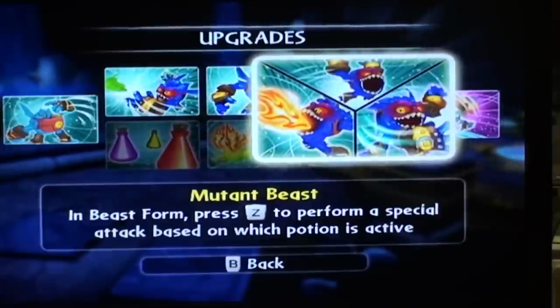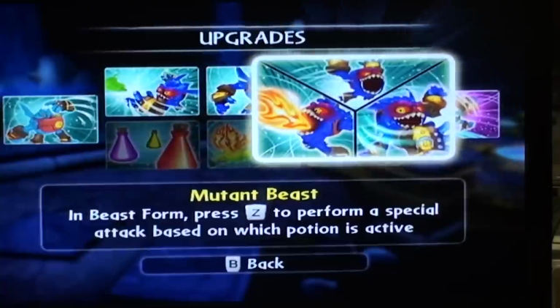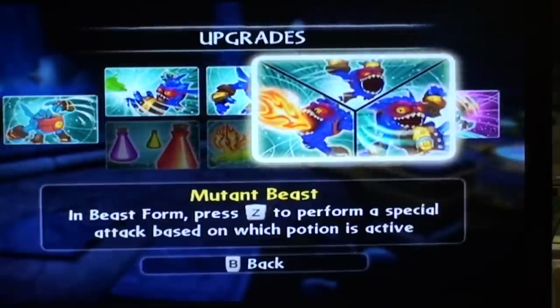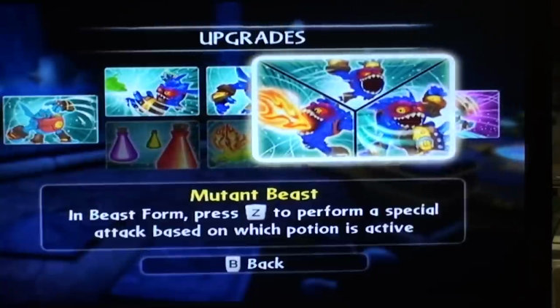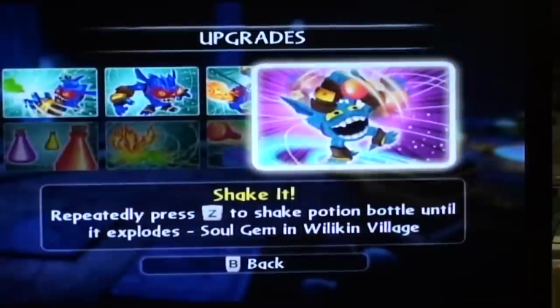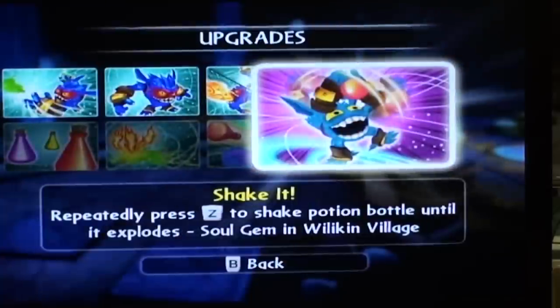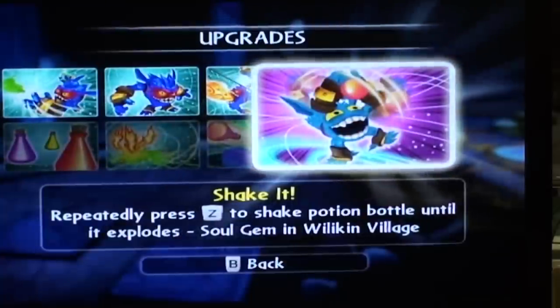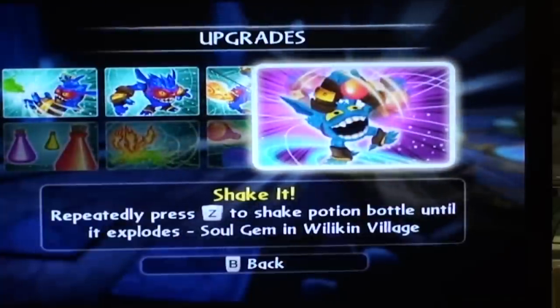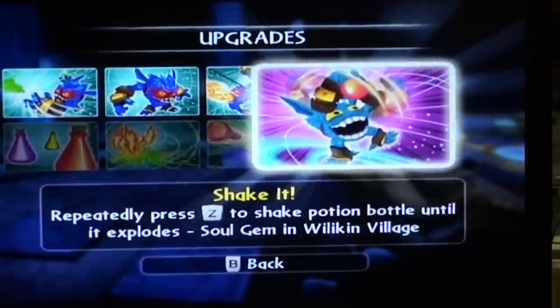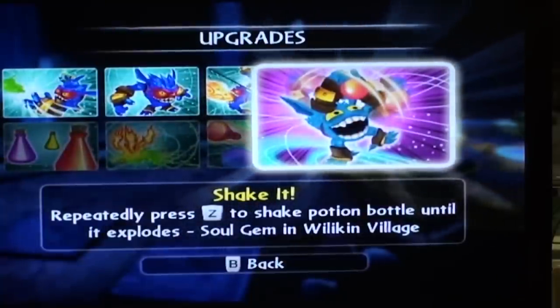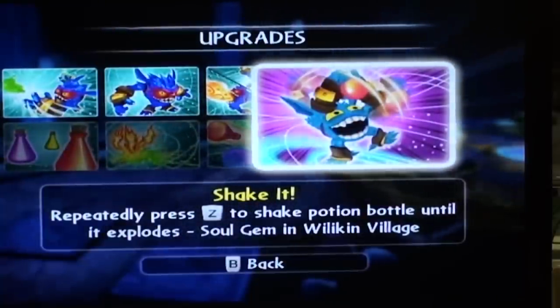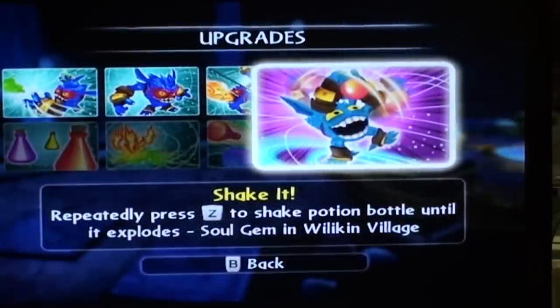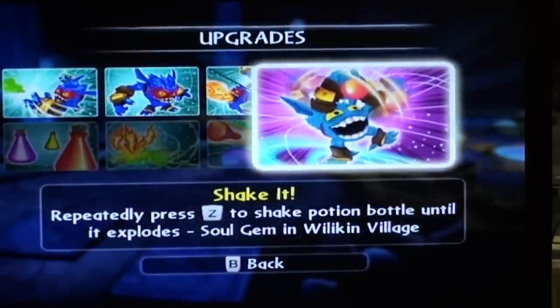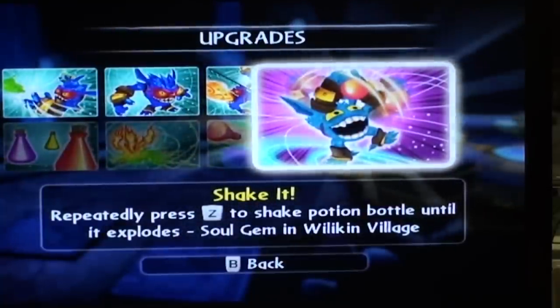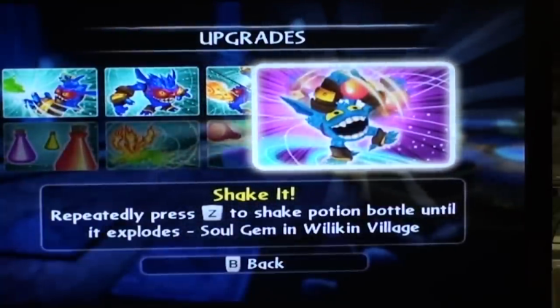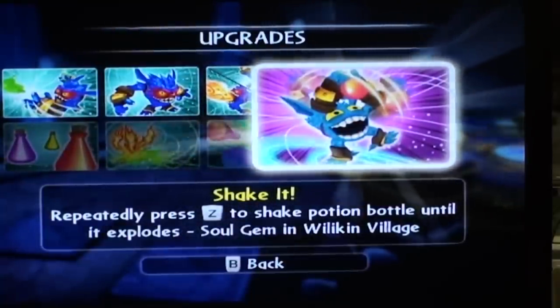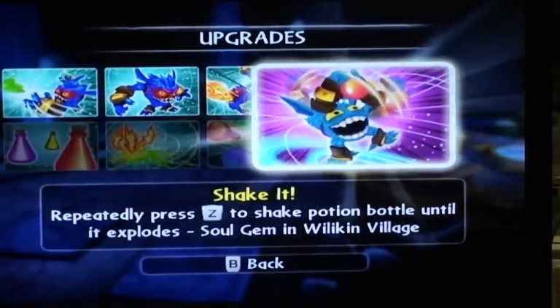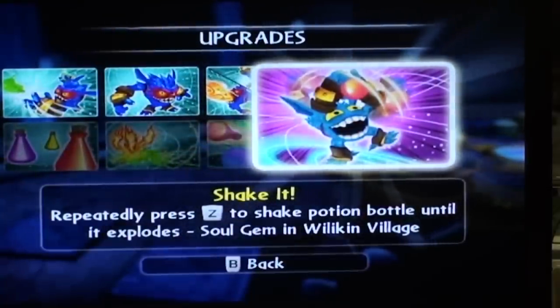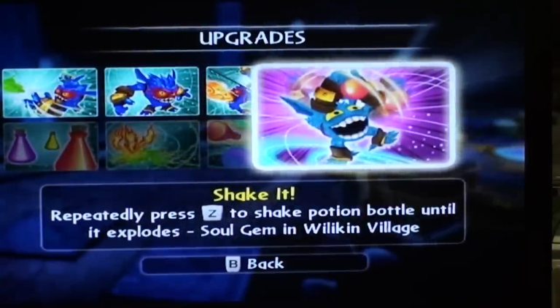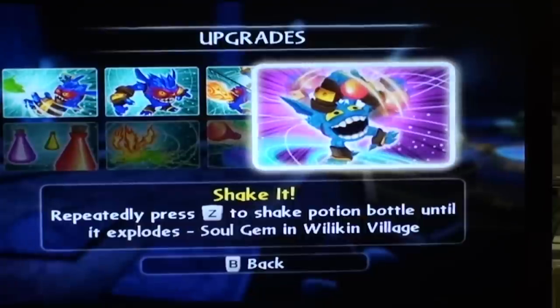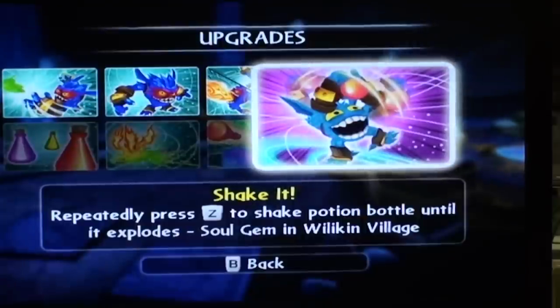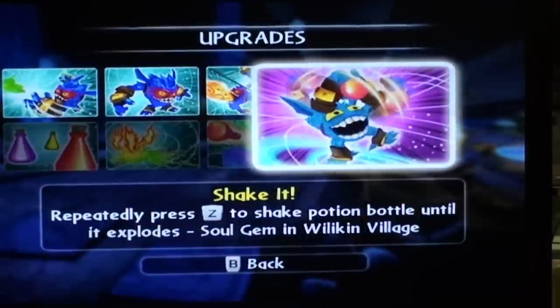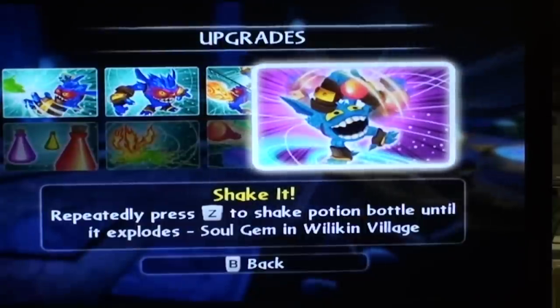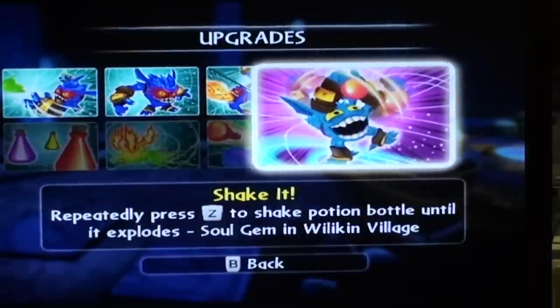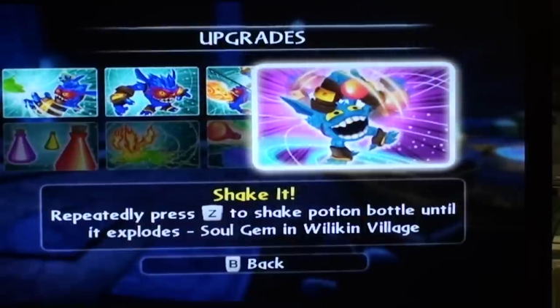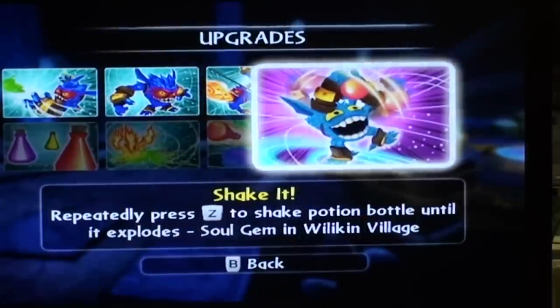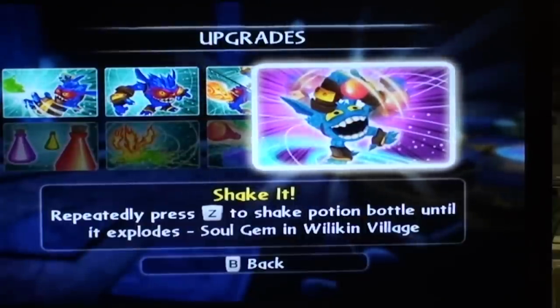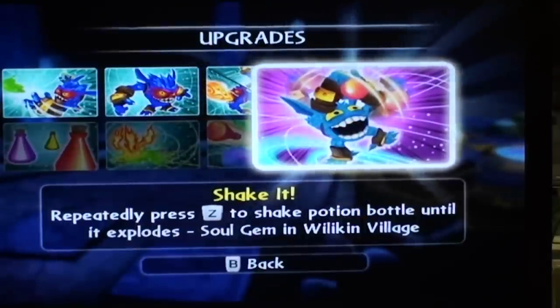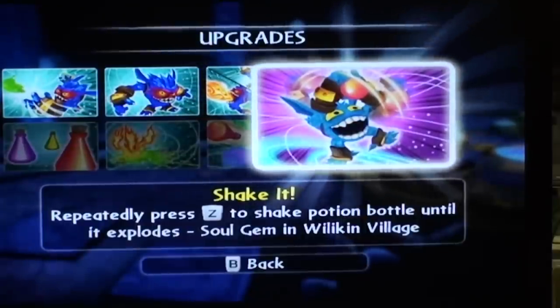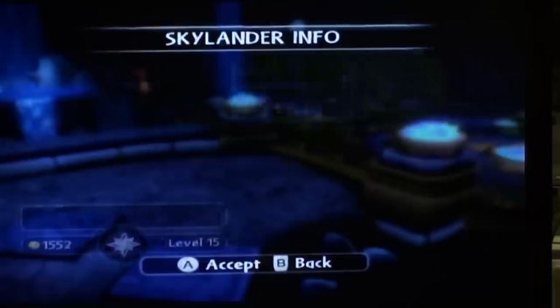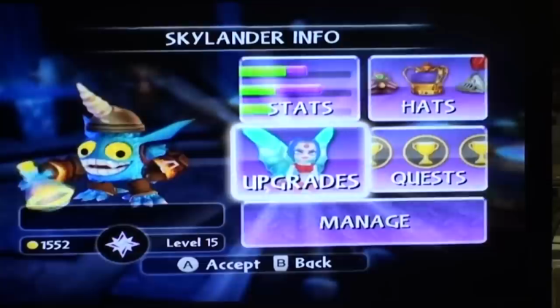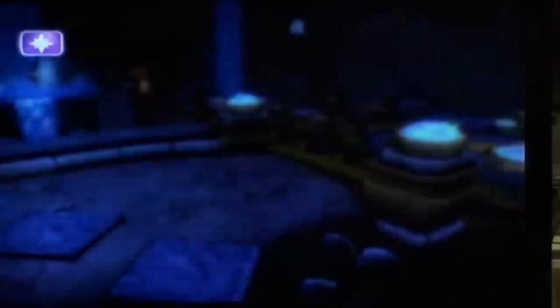The yellow is my favorite, which is the flame thrower. And then the soul gem: Shake It — repeatedly press Z on the Wii Remote to shake a potion bottle until it explodes. The soul gem is found in Wilkin Village. Without further ado, let's get cracking.